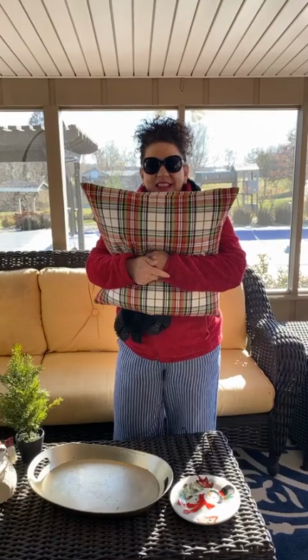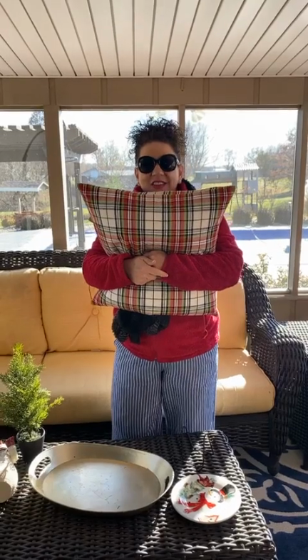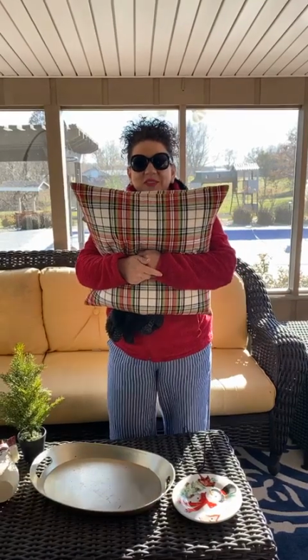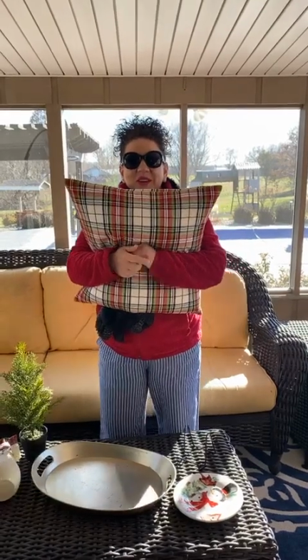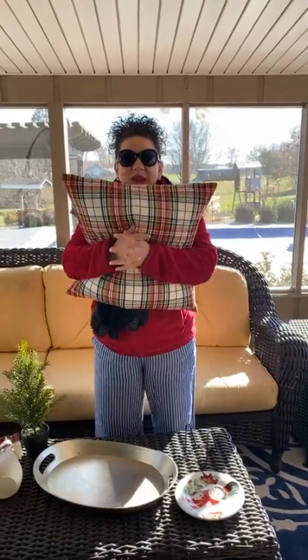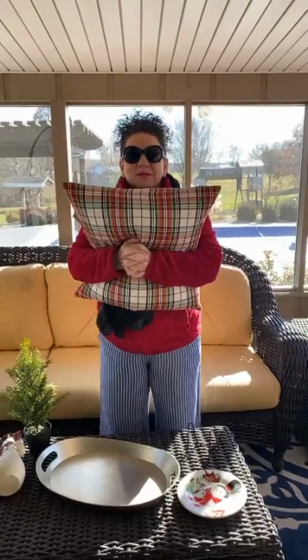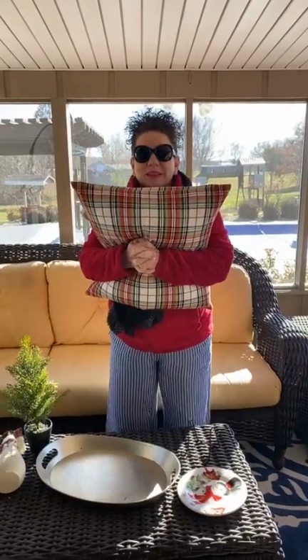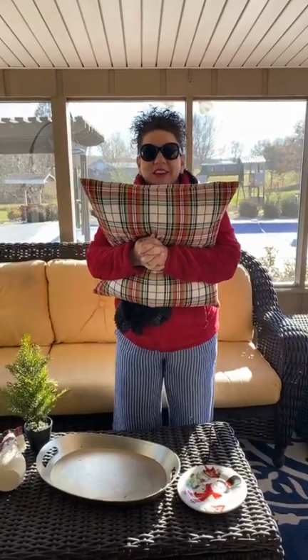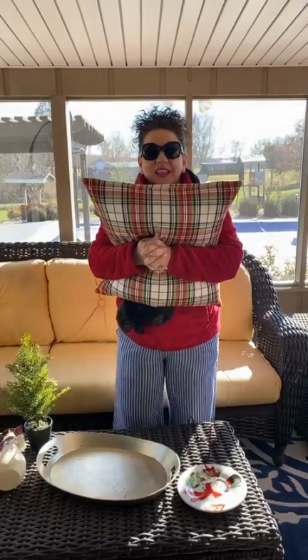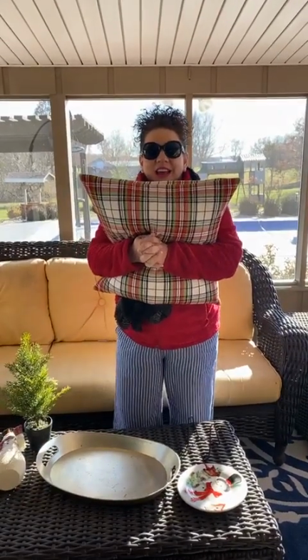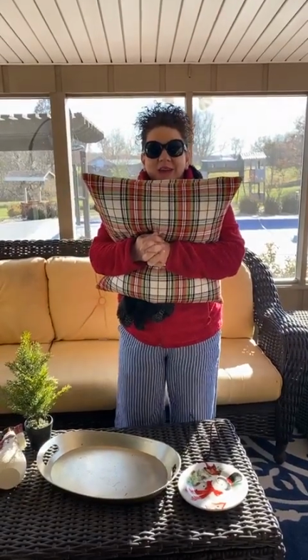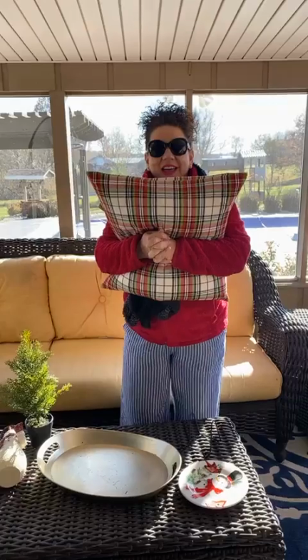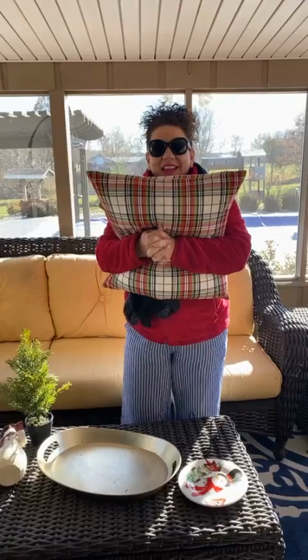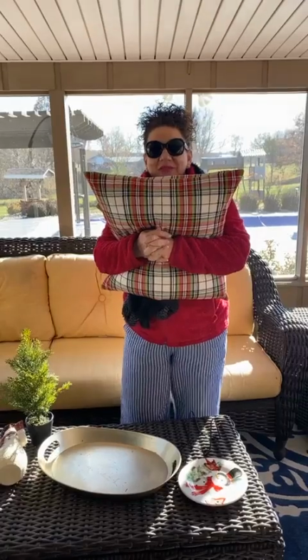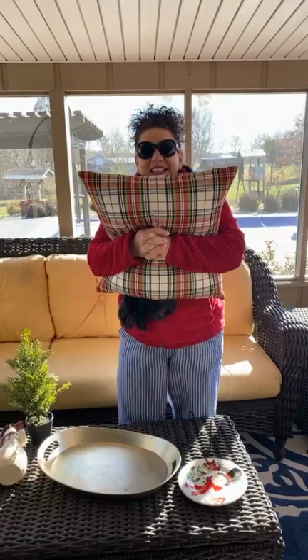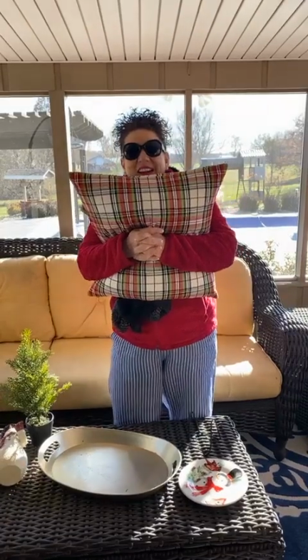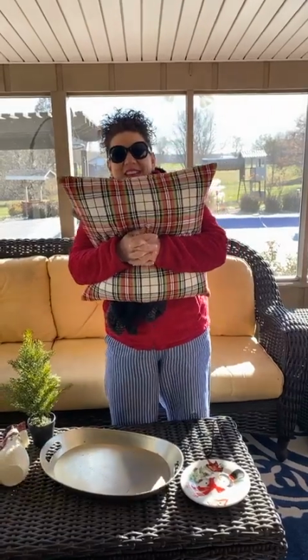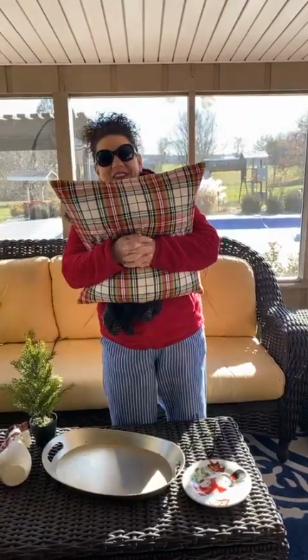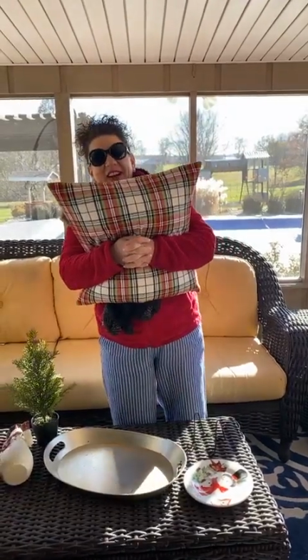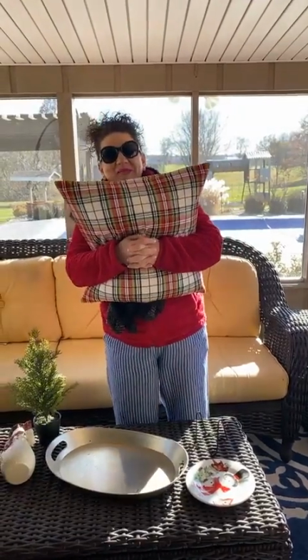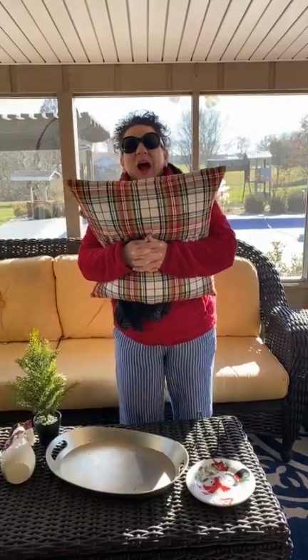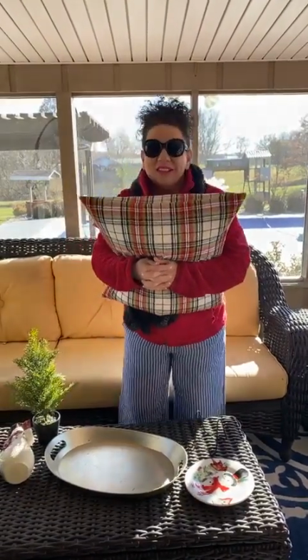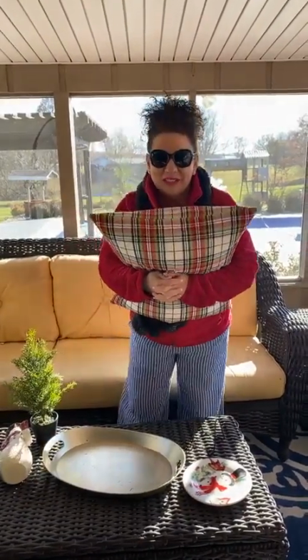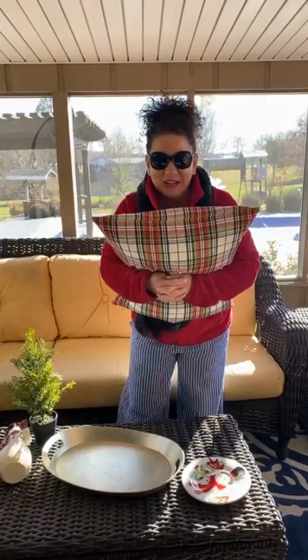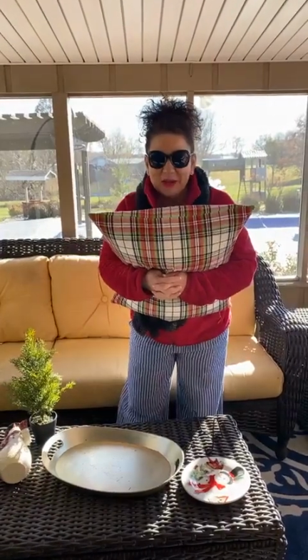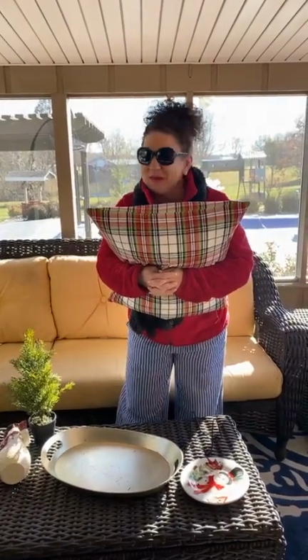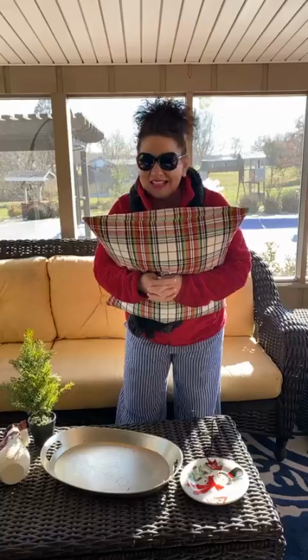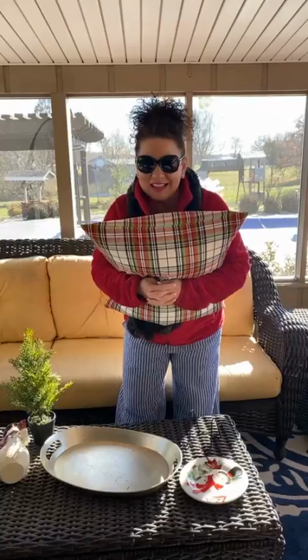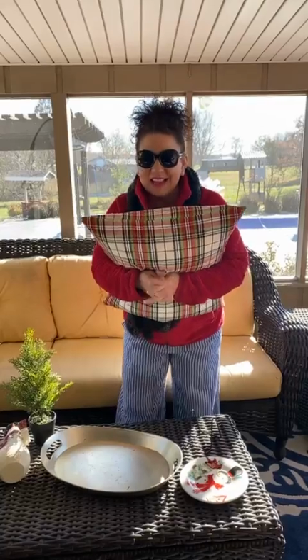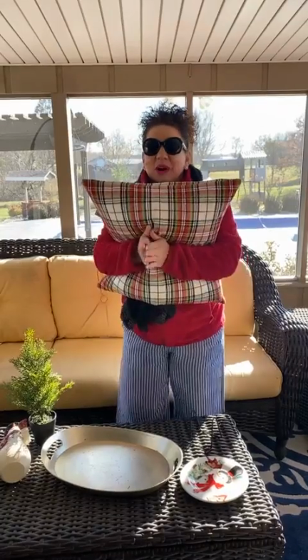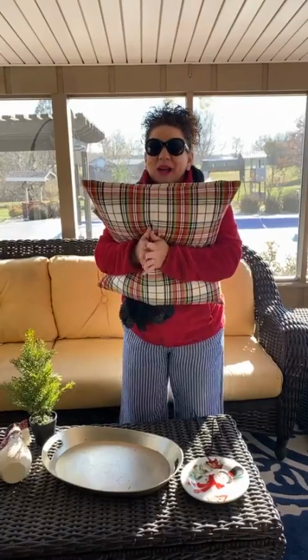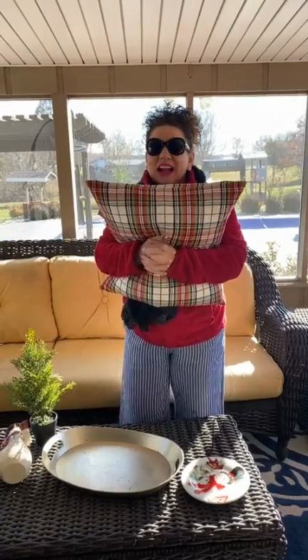Hello everyone, welcome back. I'm Tabitha Yaunt with Elegant Homes and Interiors. I almost had Tuesday Talks with Tabitha, but that's not until tonight. So welcome back, guys.